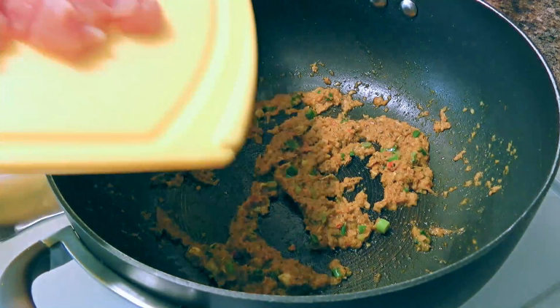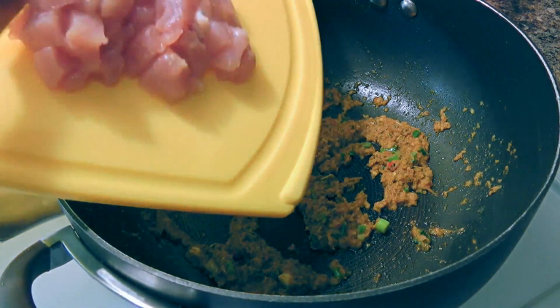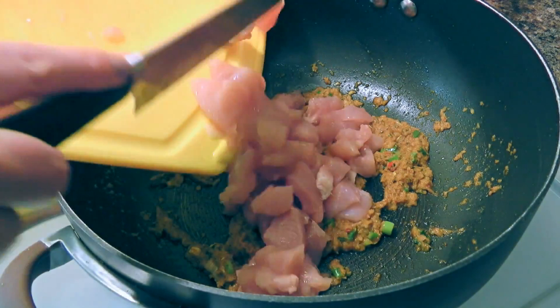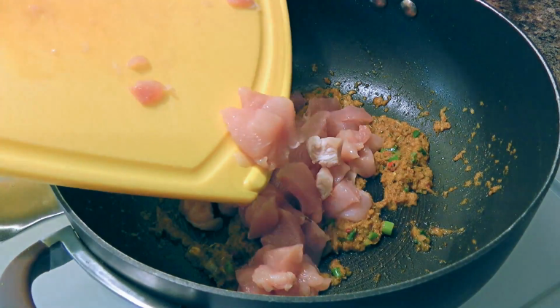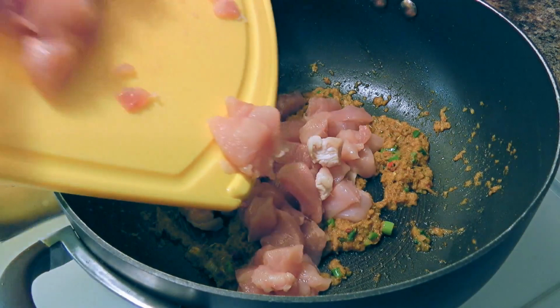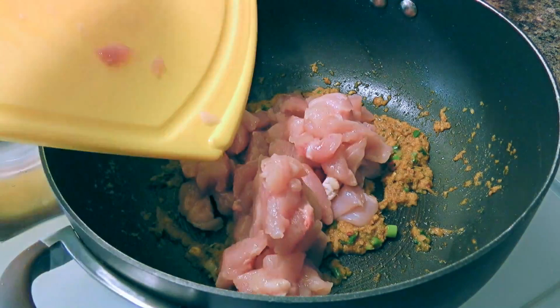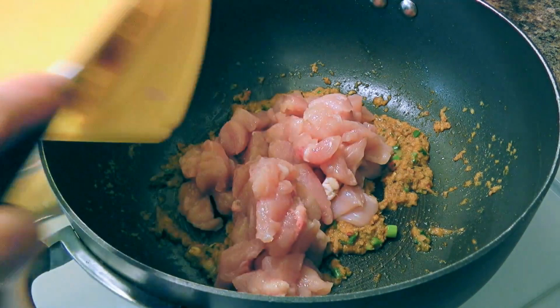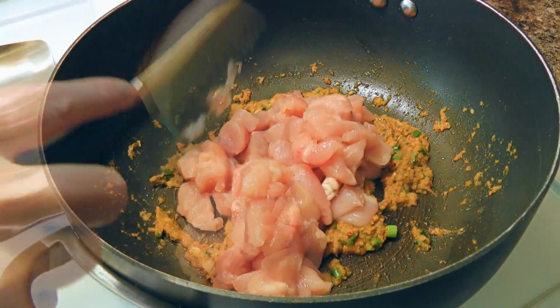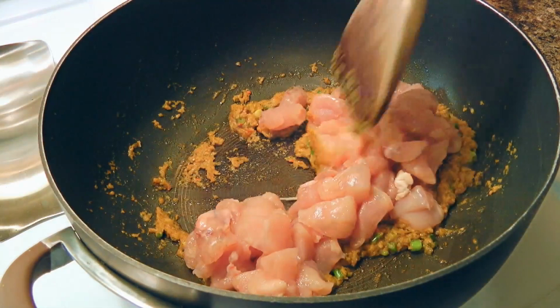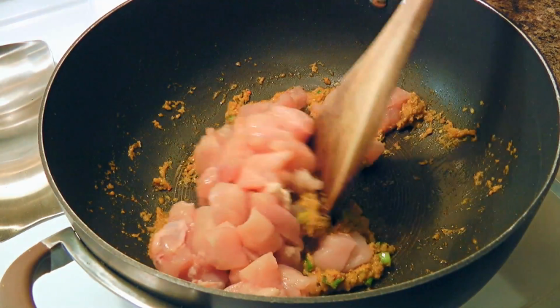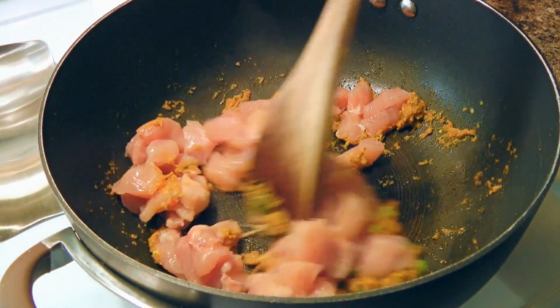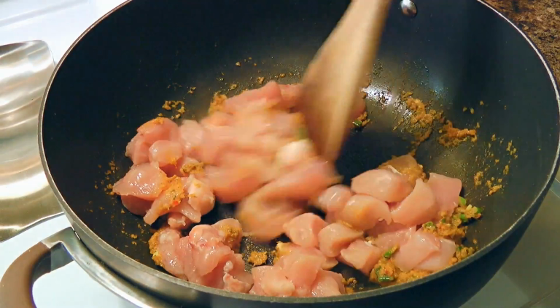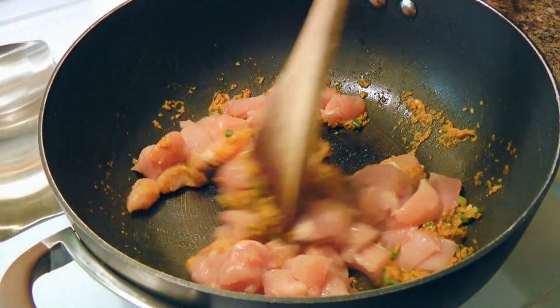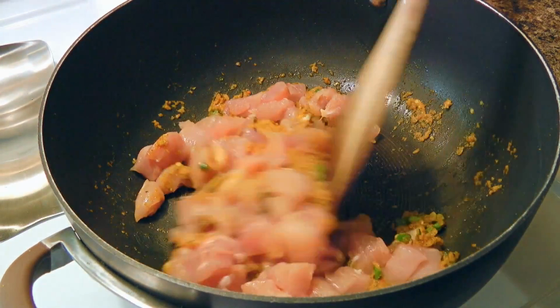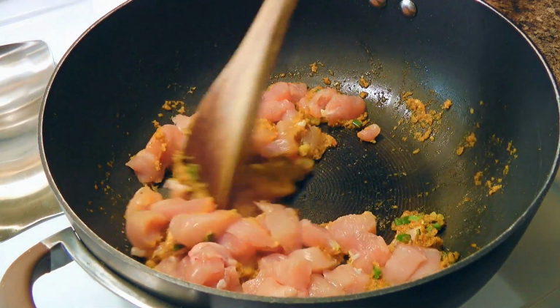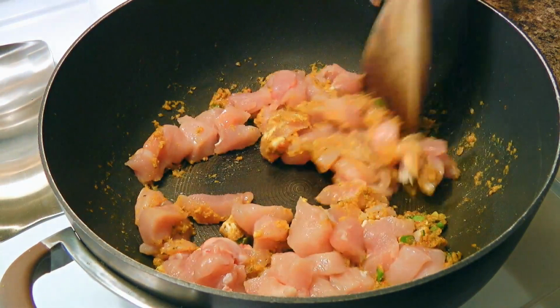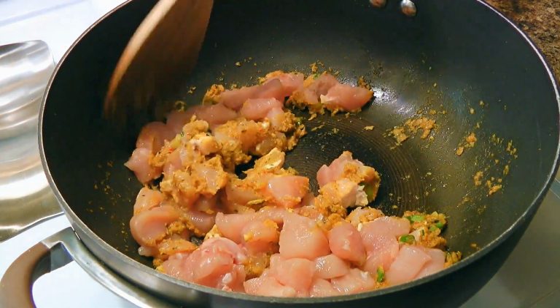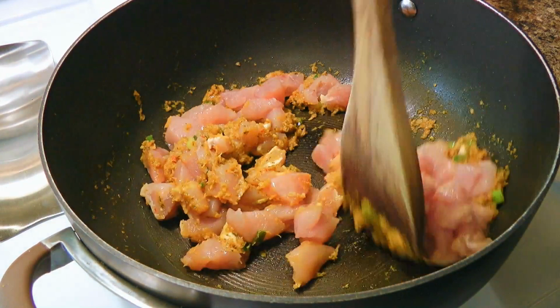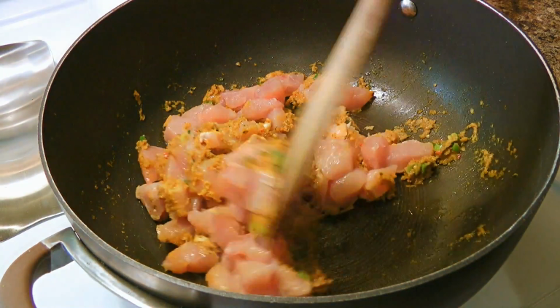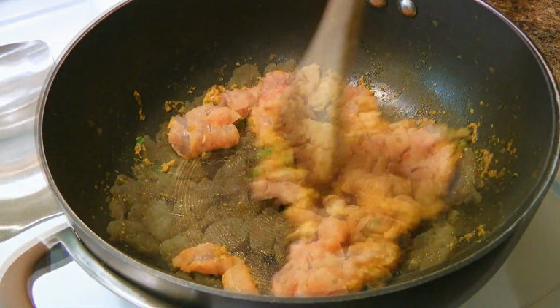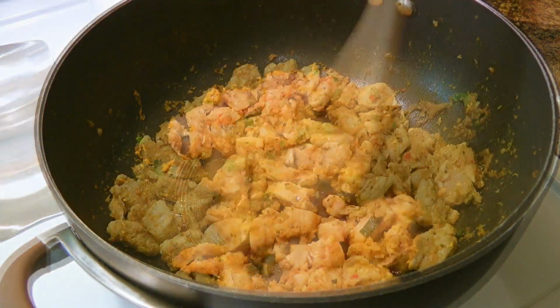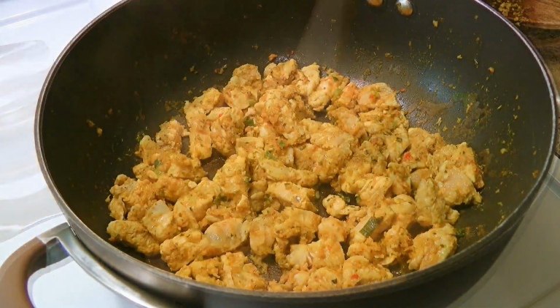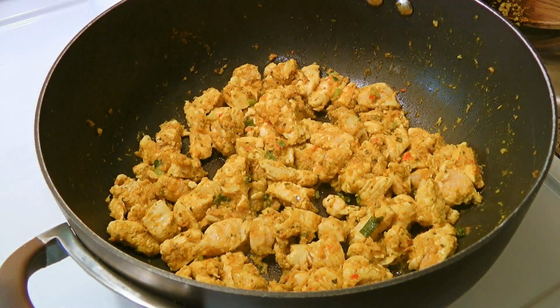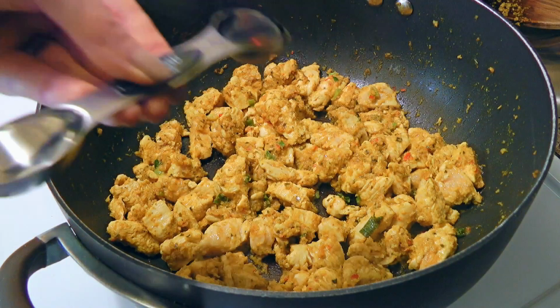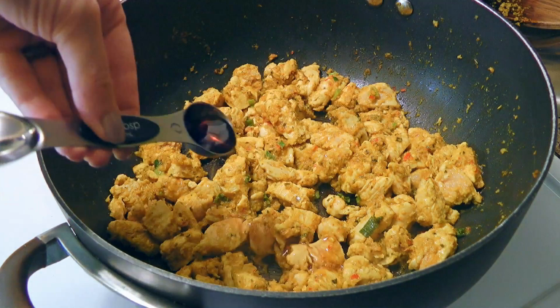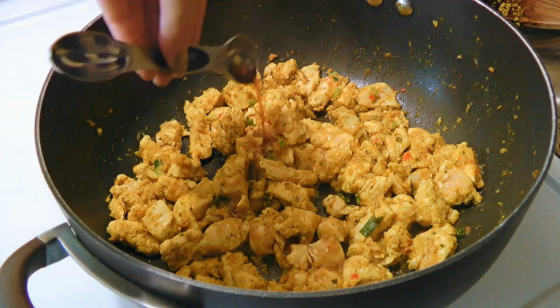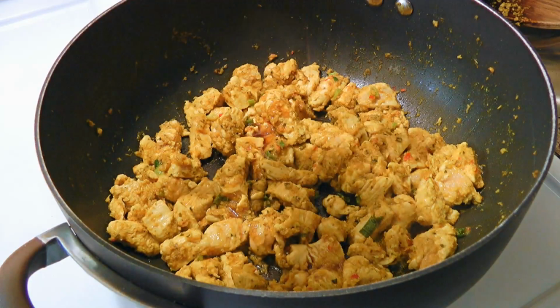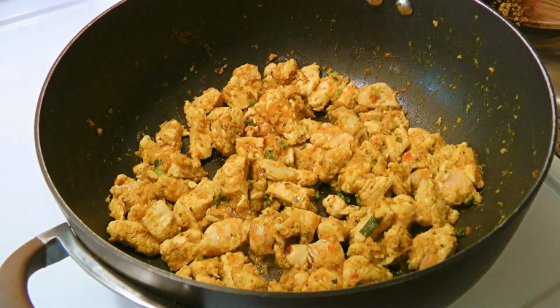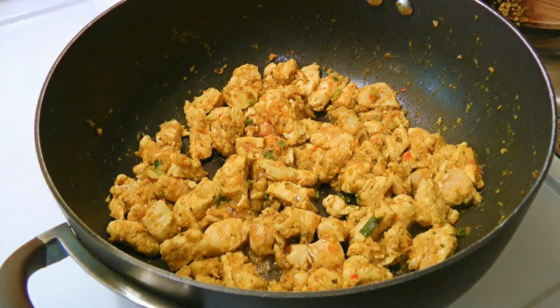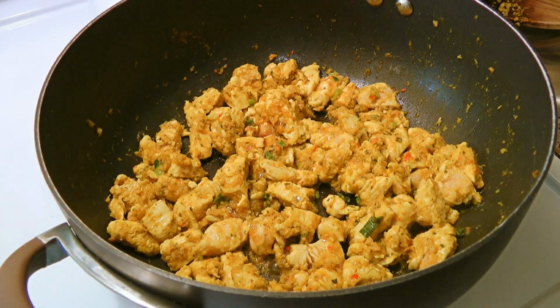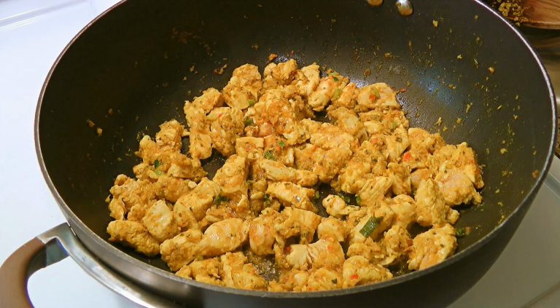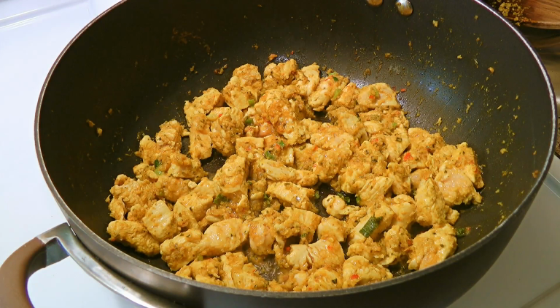Then we'll add the cubed chicken to the paste mixture. We'll stir the chicken and cook until the meat is no longer pink, about 4 to 5 minutes. Then we'll add fish sauce — although a little pungent, it's still an important ingredient.